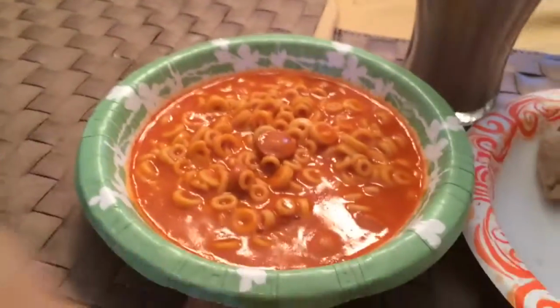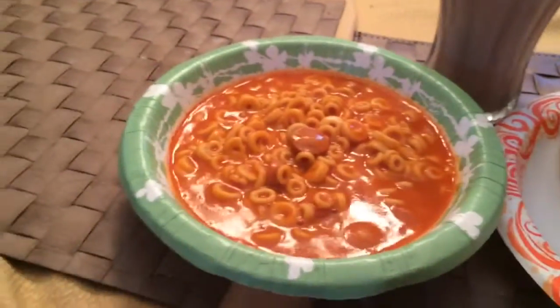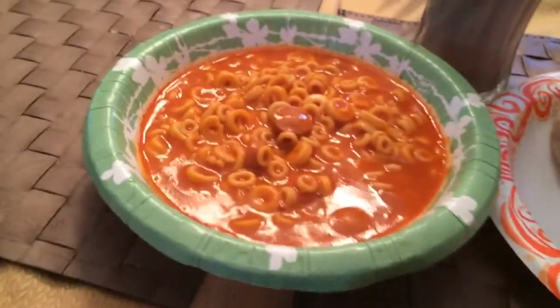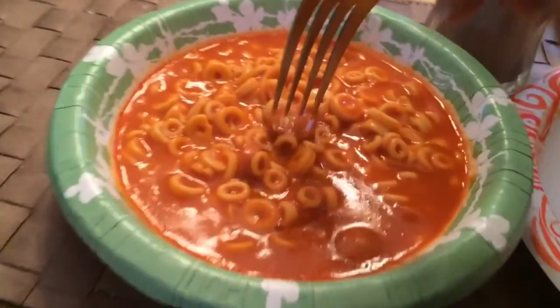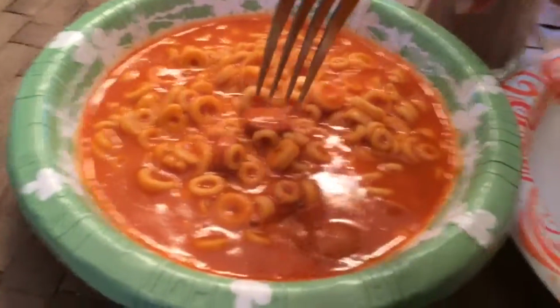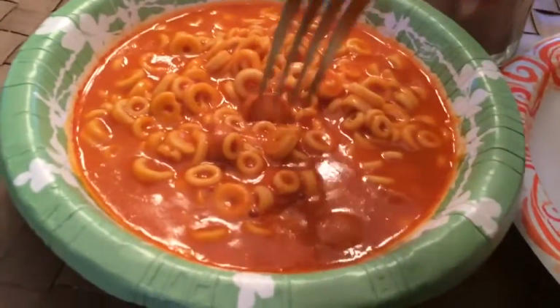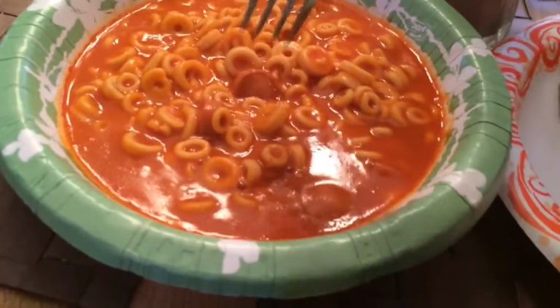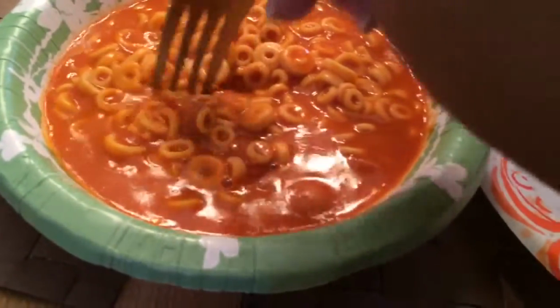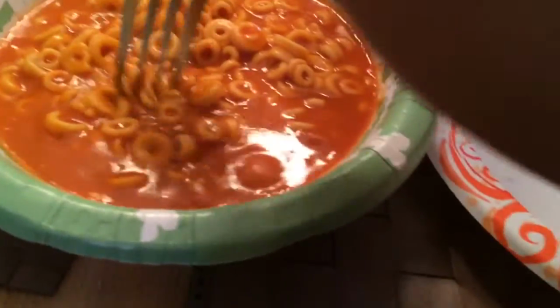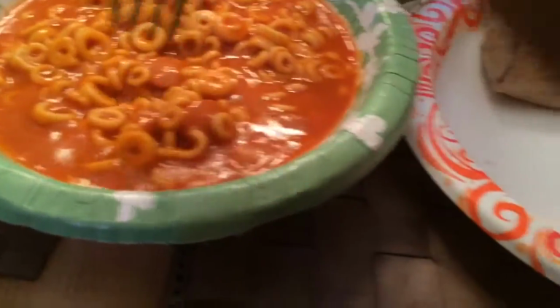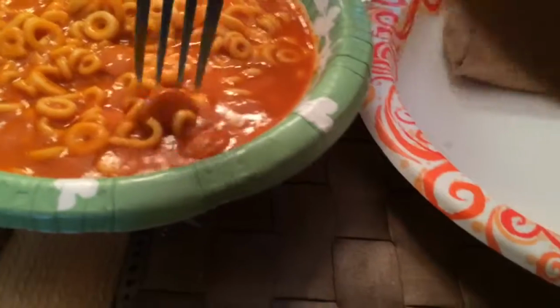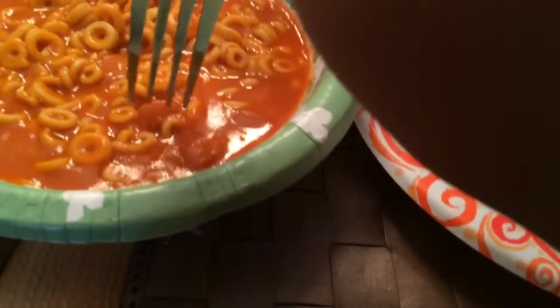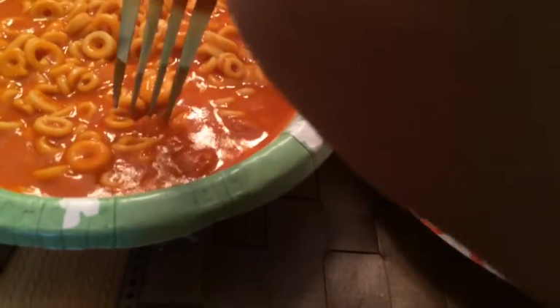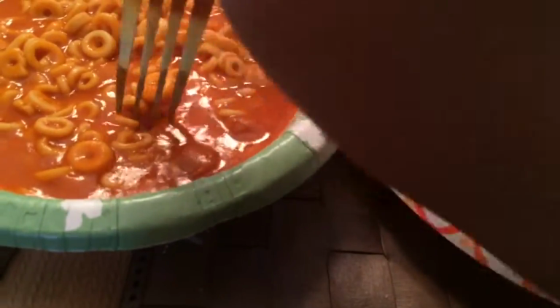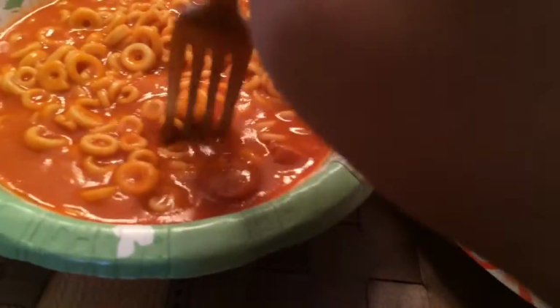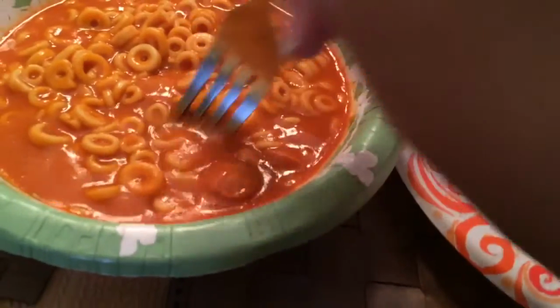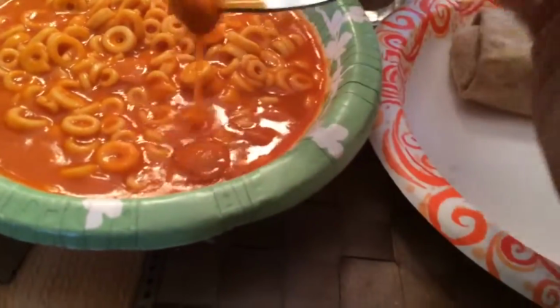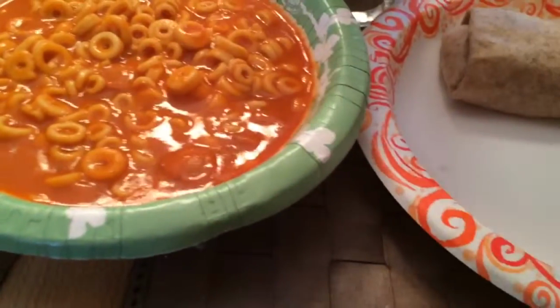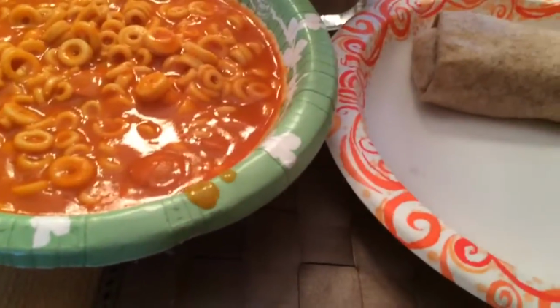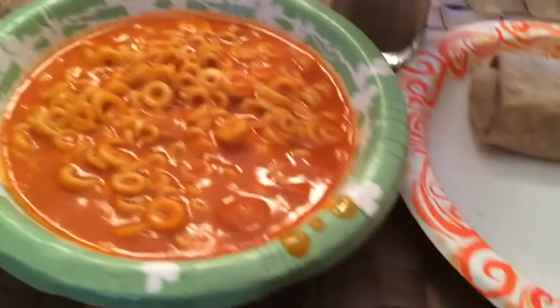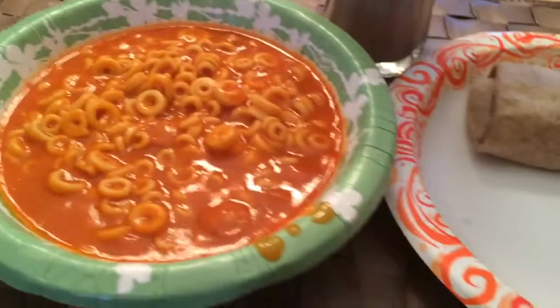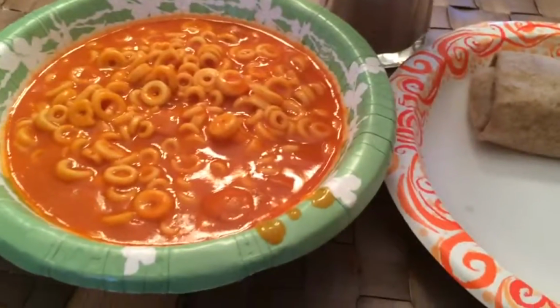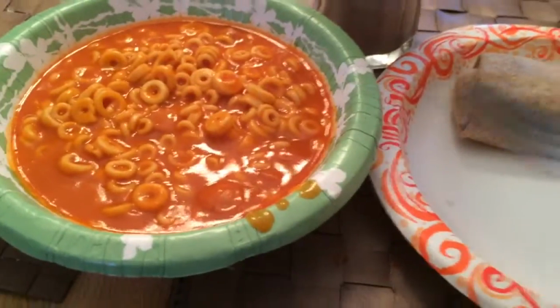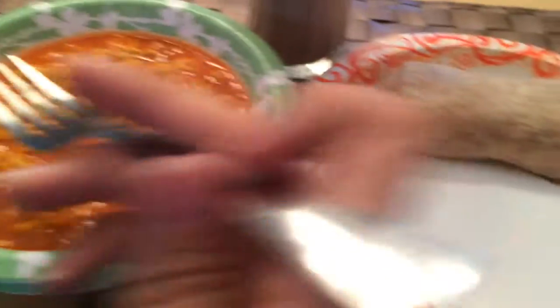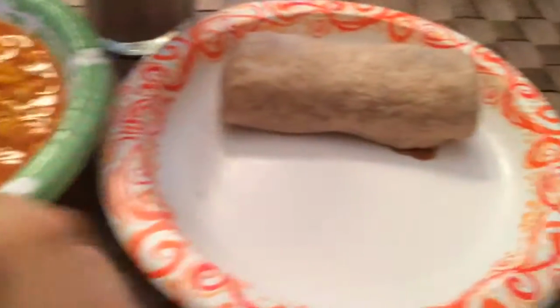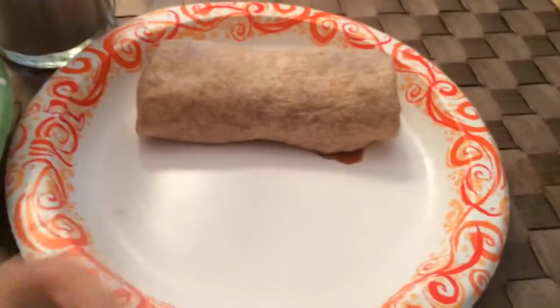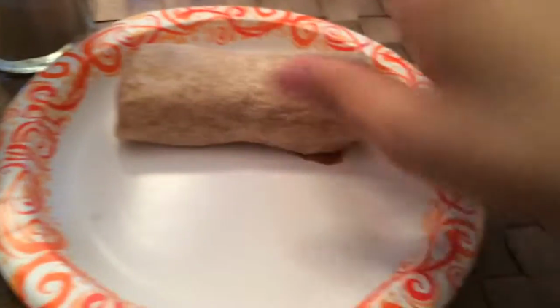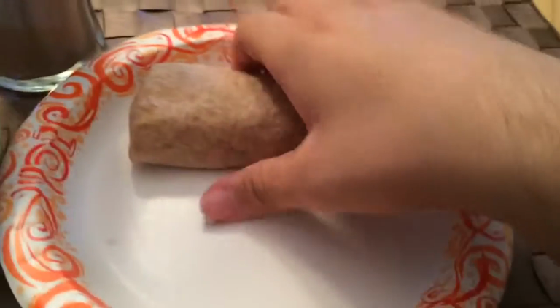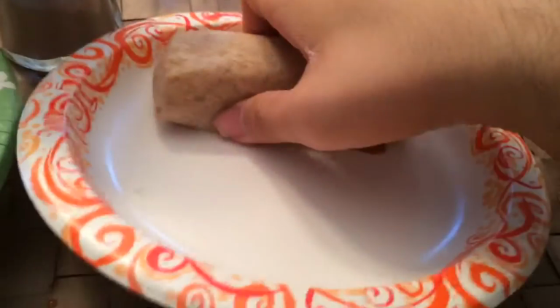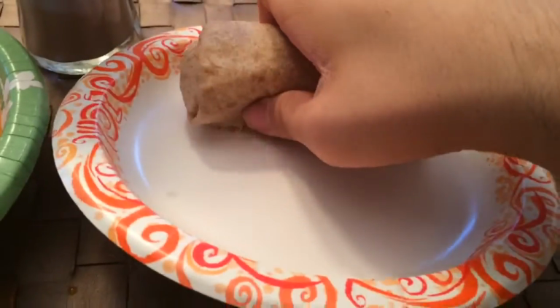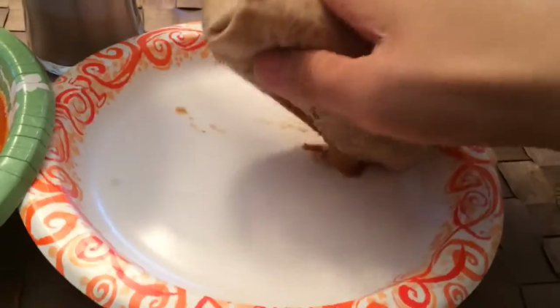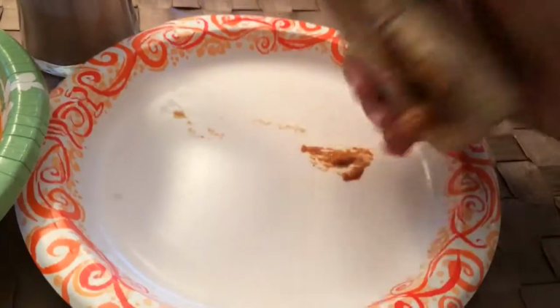I've got some SpaghettiOs, Franks — the Franks kind in this case — and then I've got a bean and cheese burrito.